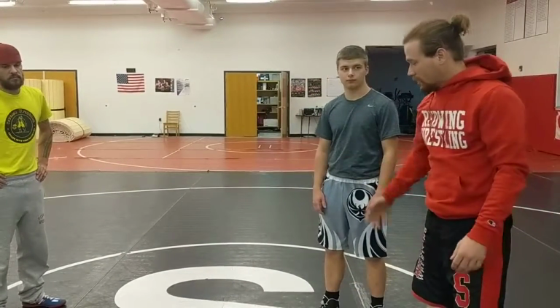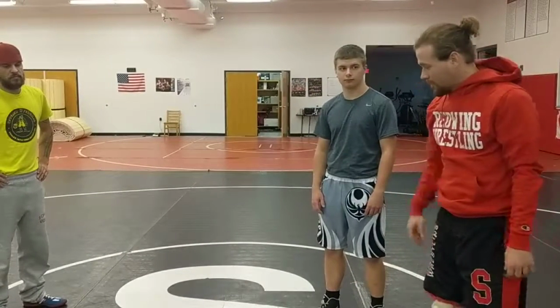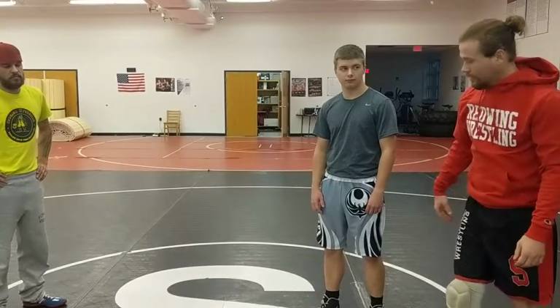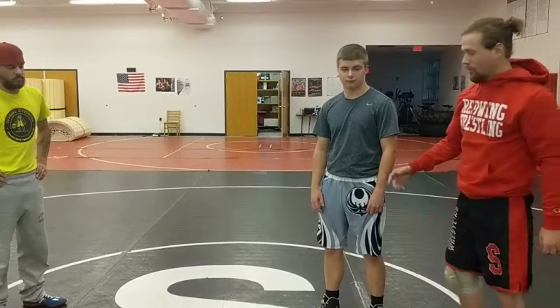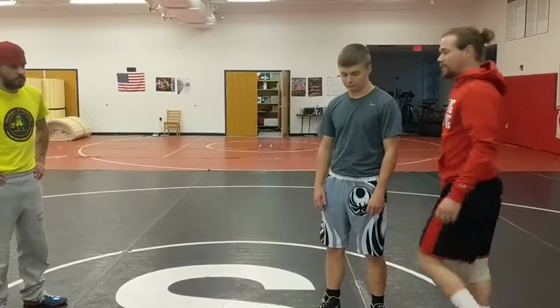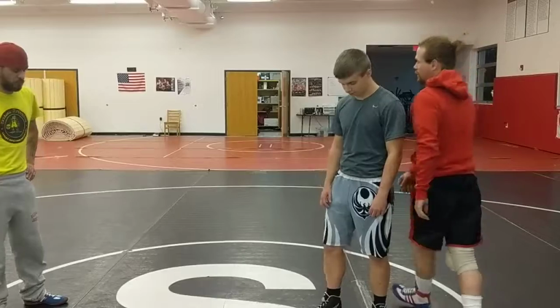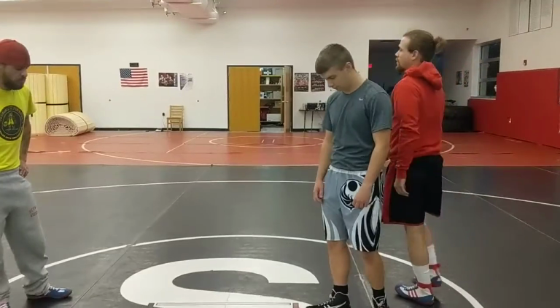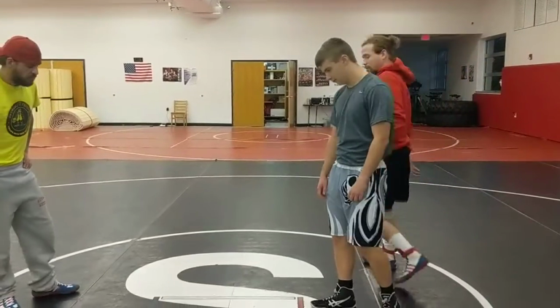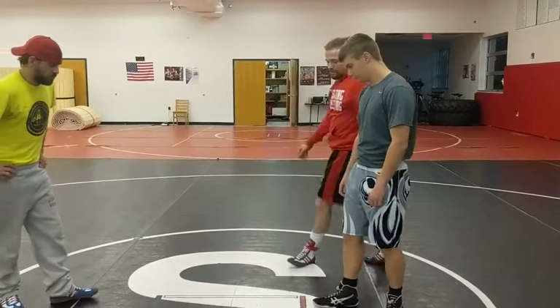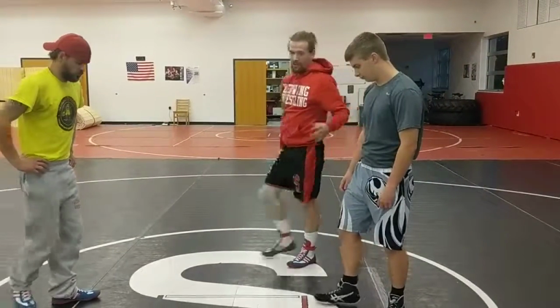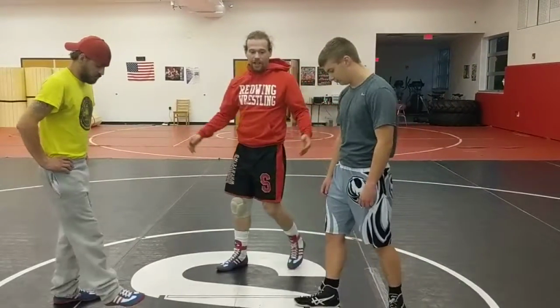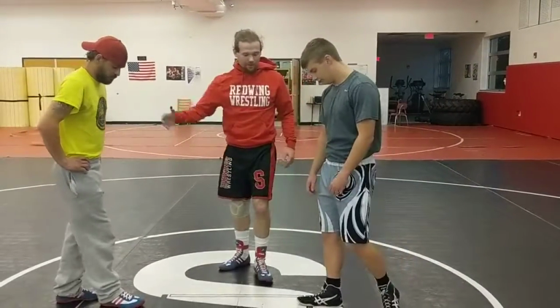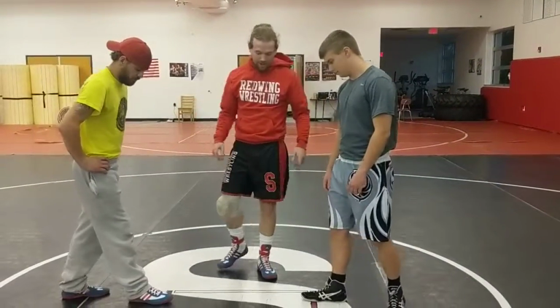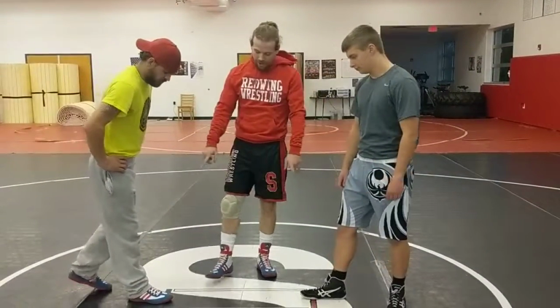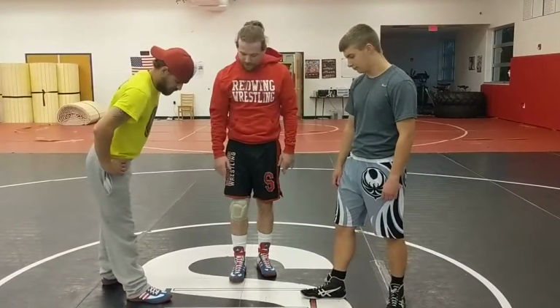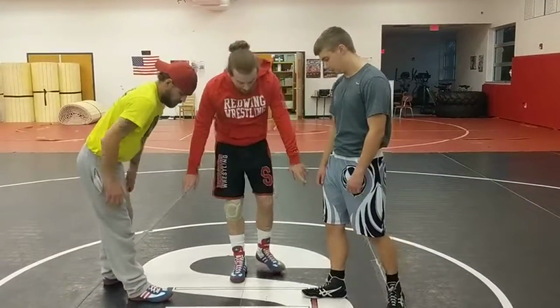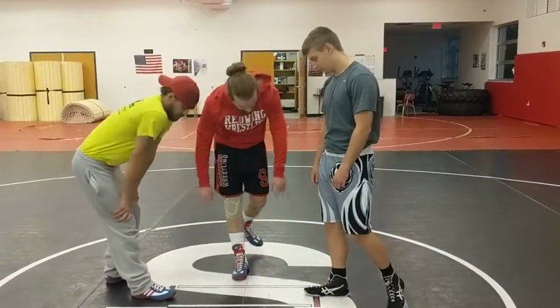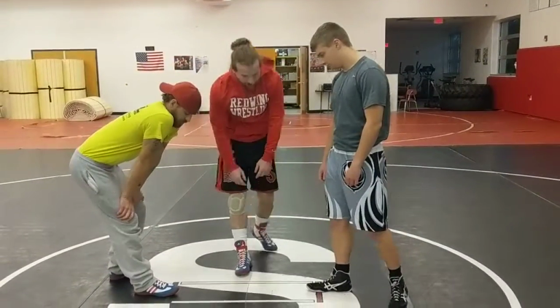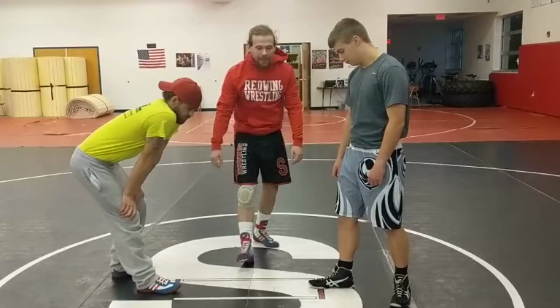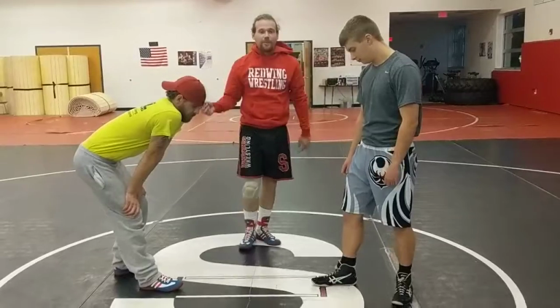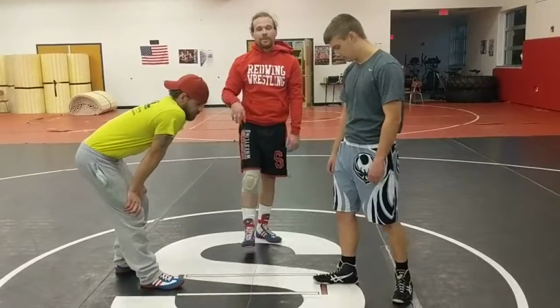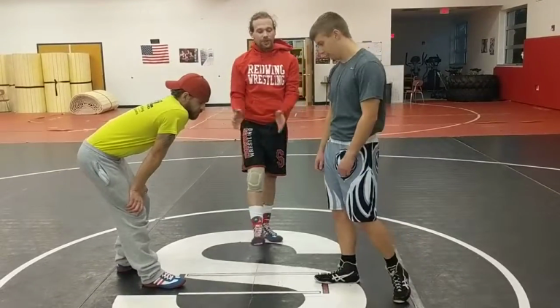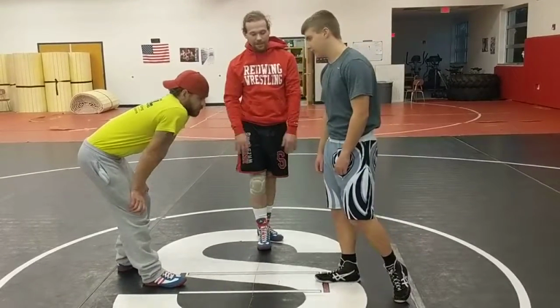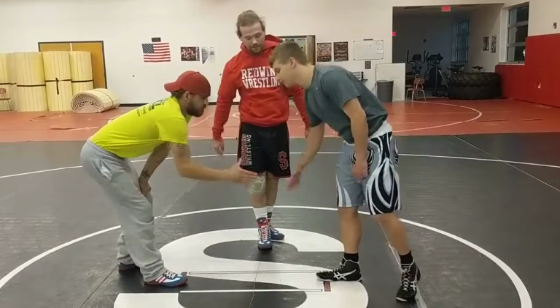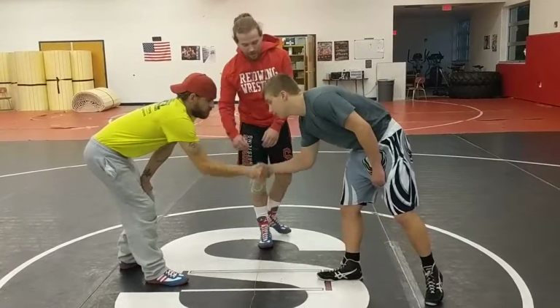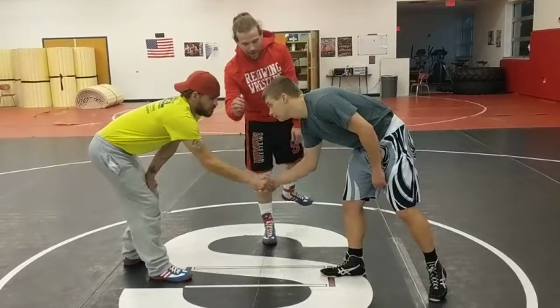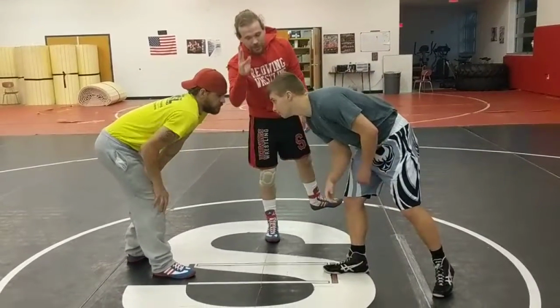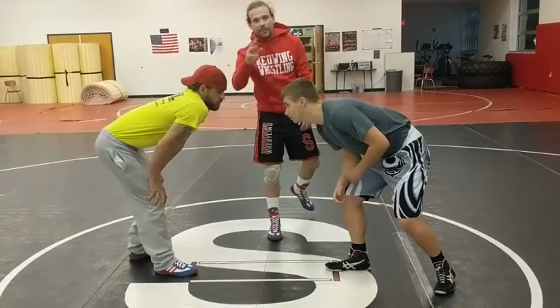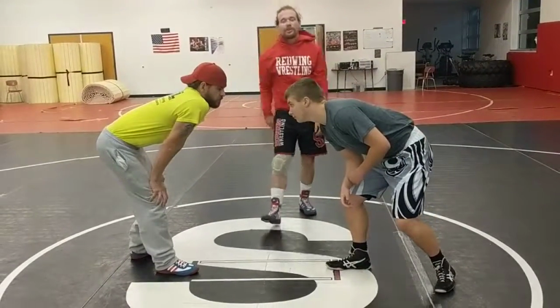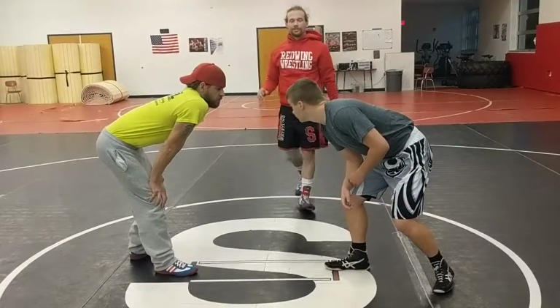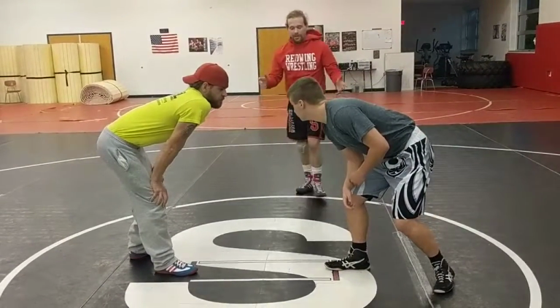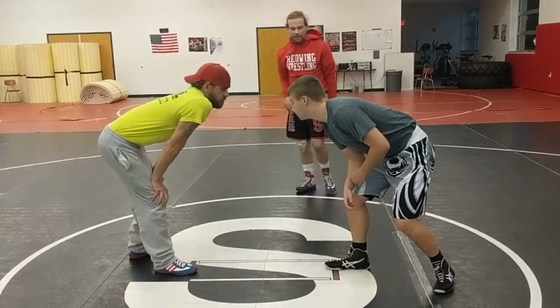Starting position: both wrestlers — wrestler A and wrestler B — have to have their toe on the line, your thumb to the middle, shake hands, and as soon as the whistle blows, the match begins.